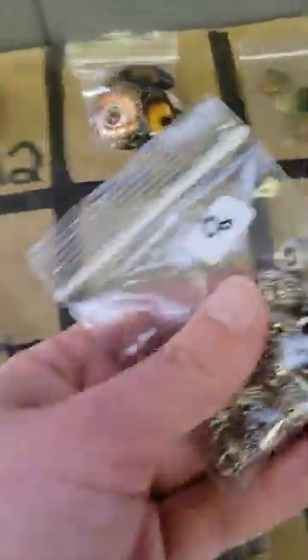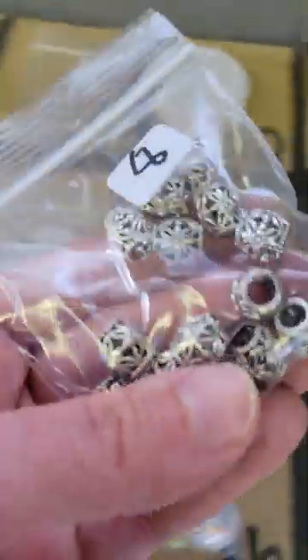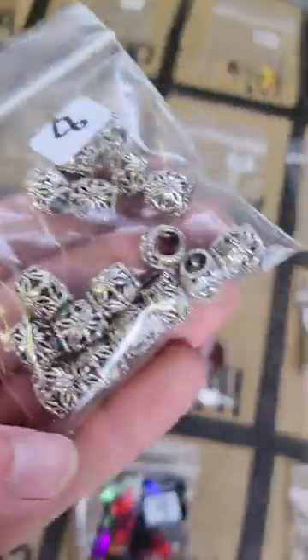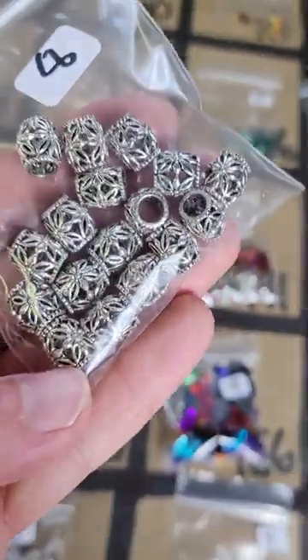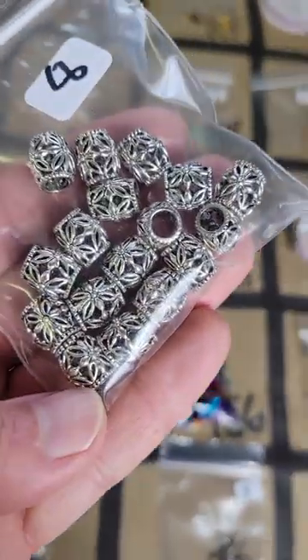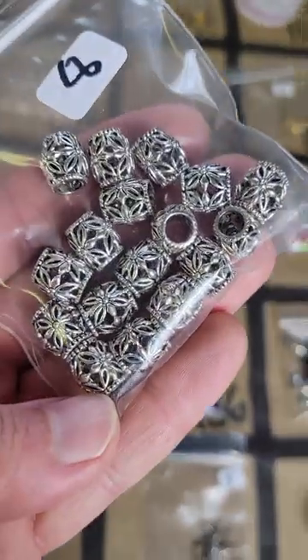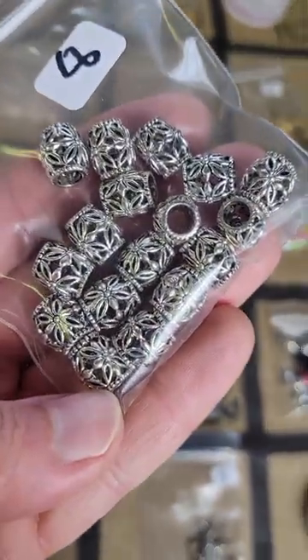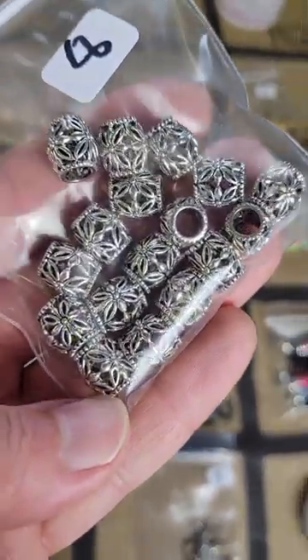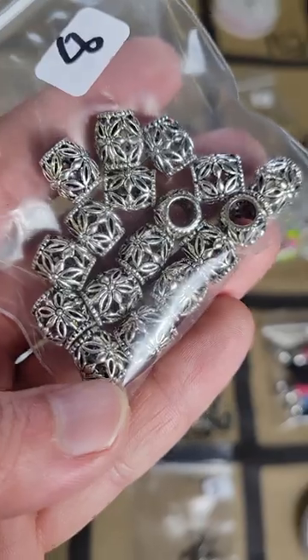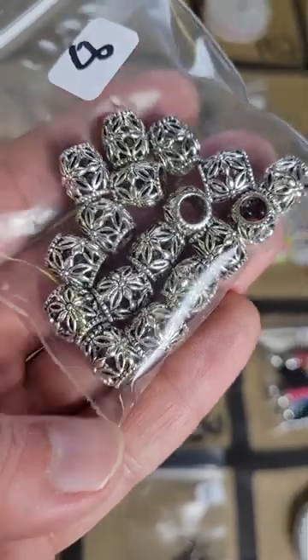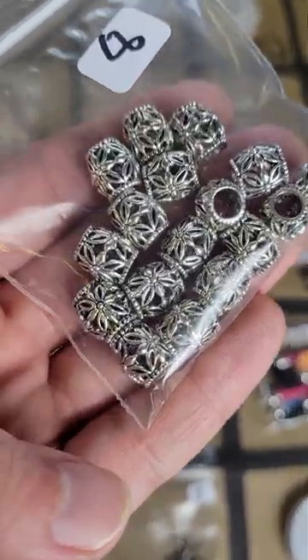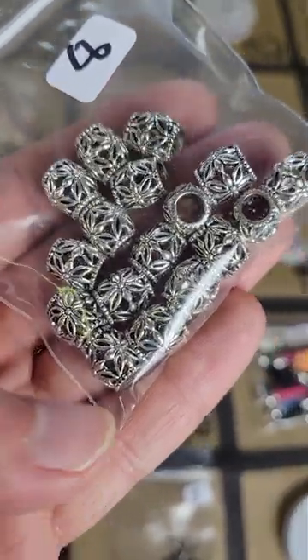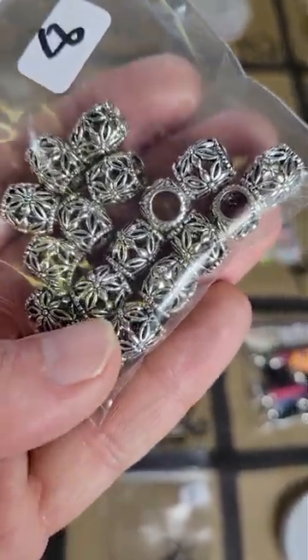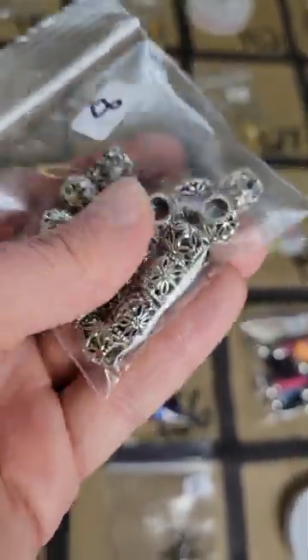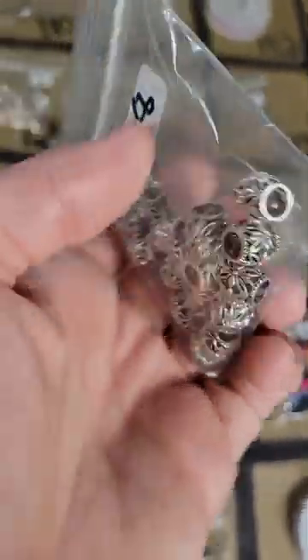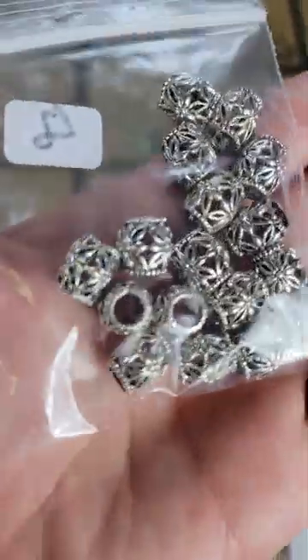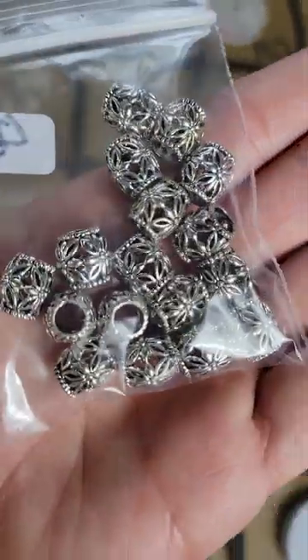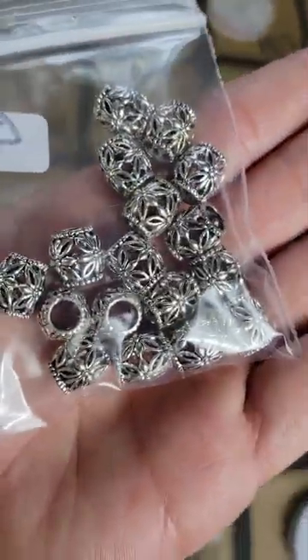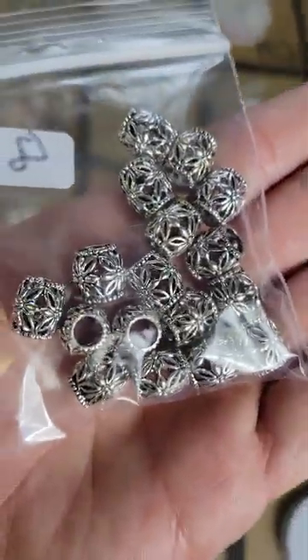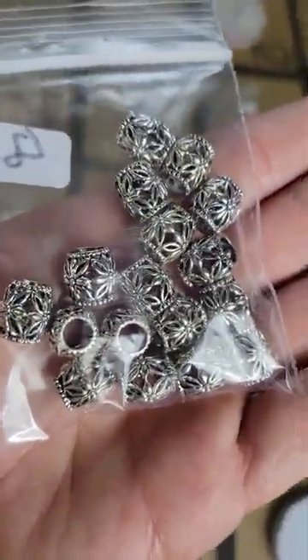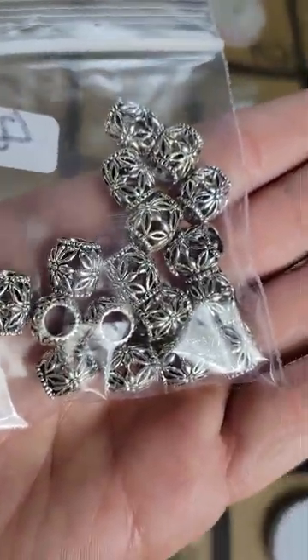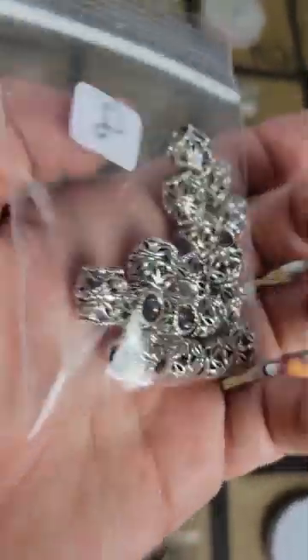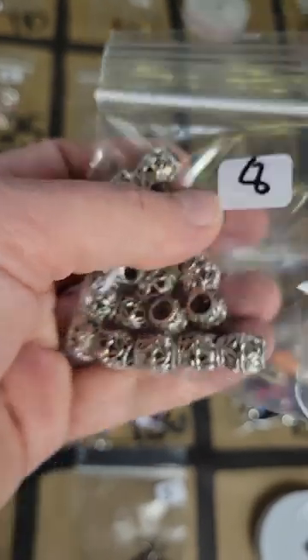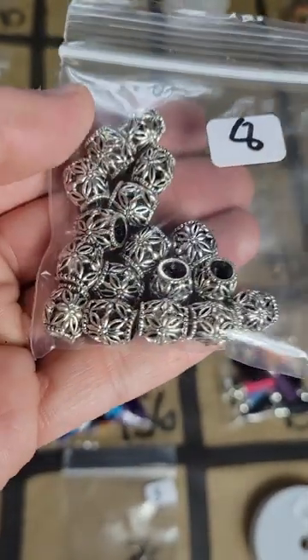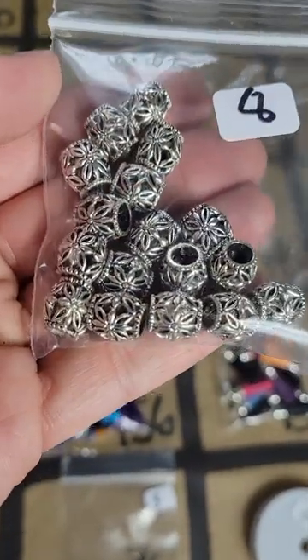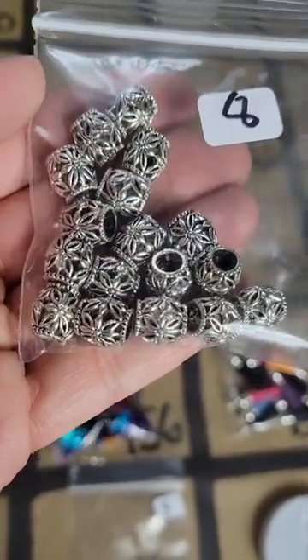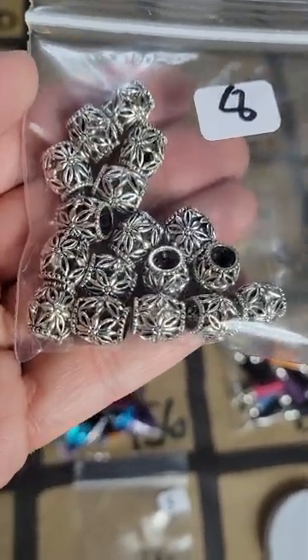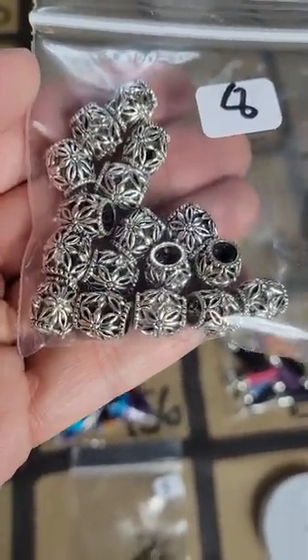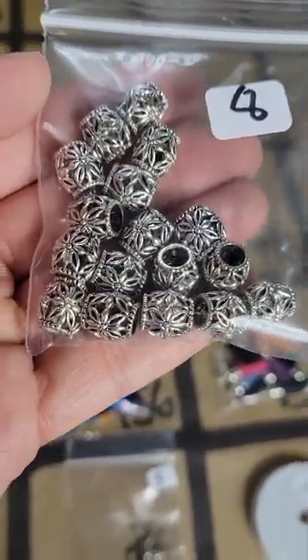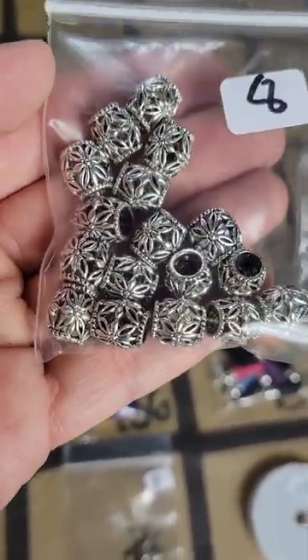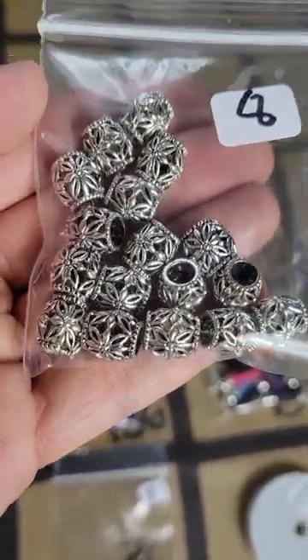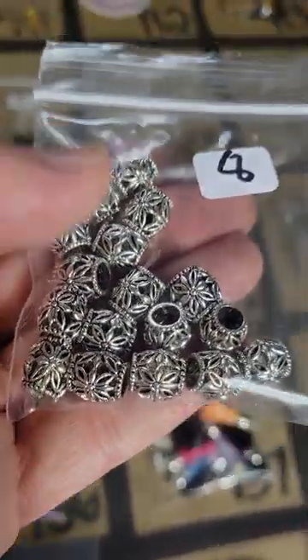Going down a row to number 129: this is metal beads, very pretty metal beads, they're pretty heavy too — if you need to put some weight on something this will be good. Eight dollars for these on 129. Little flowers.